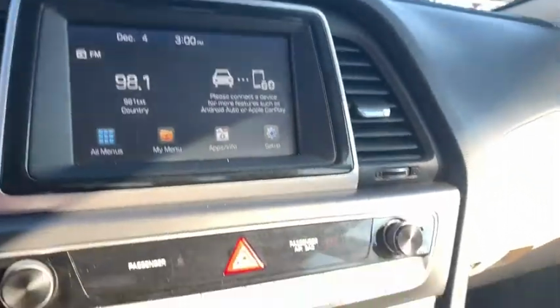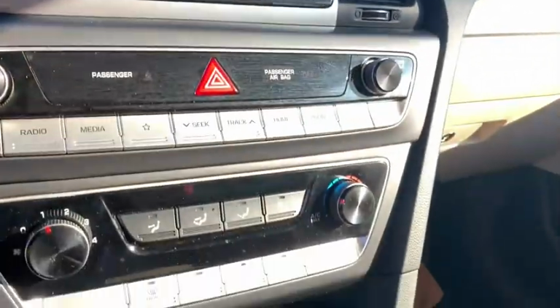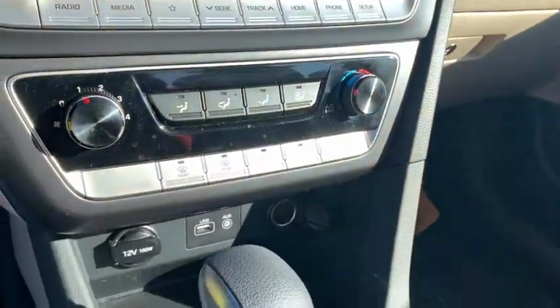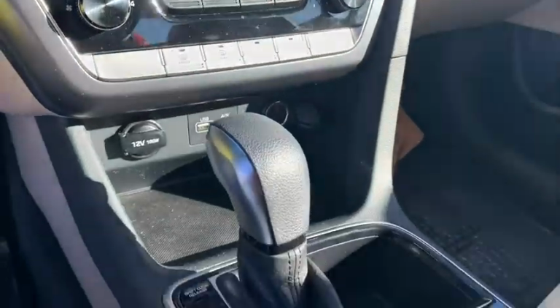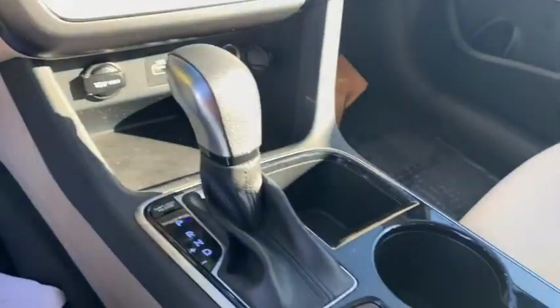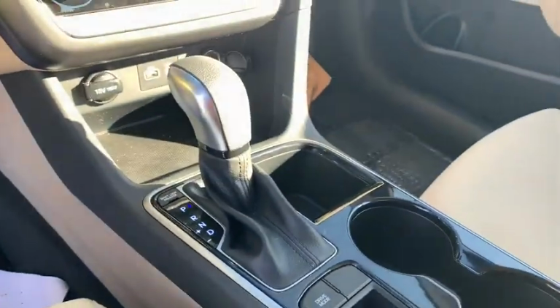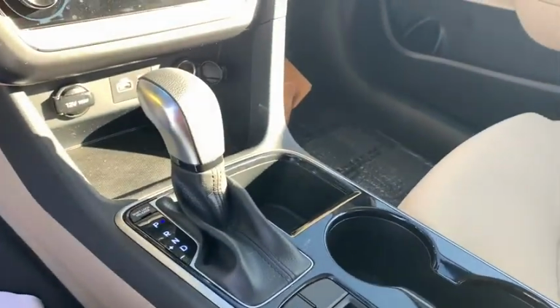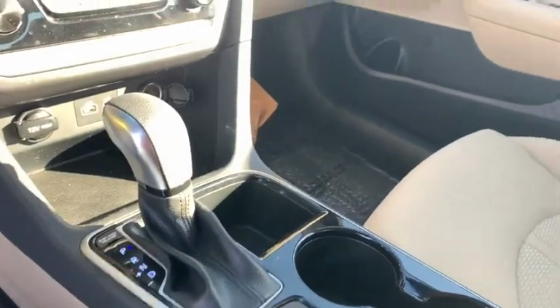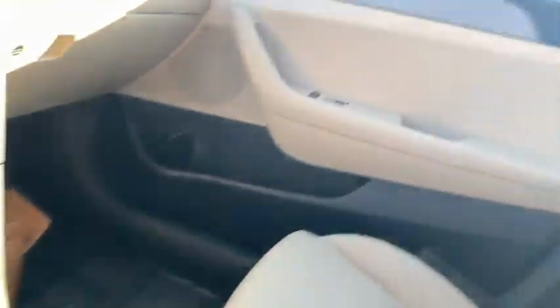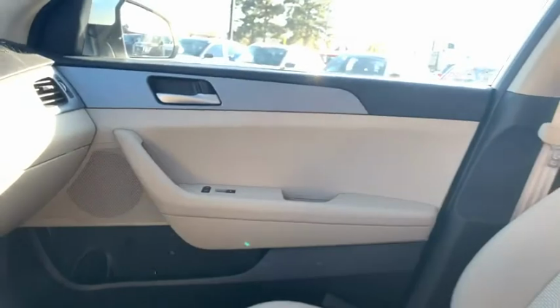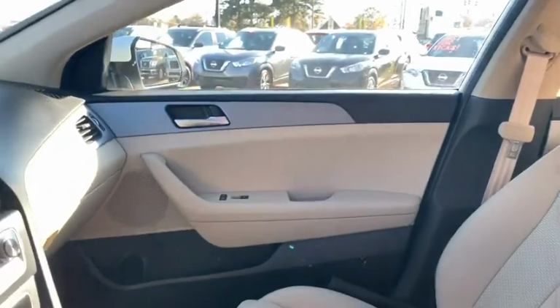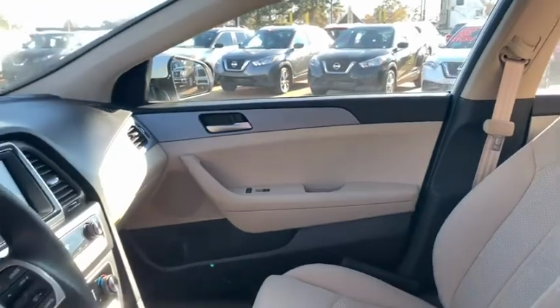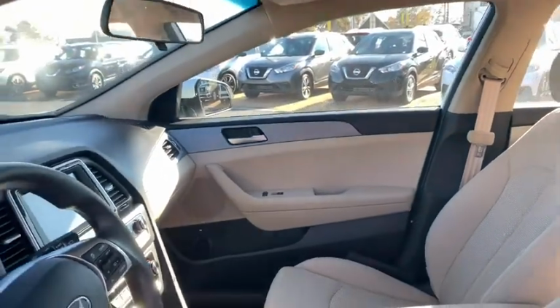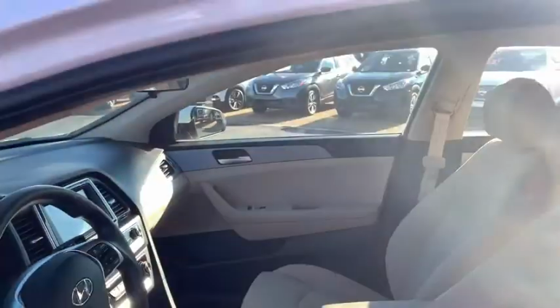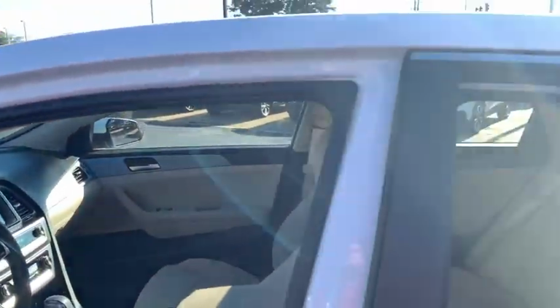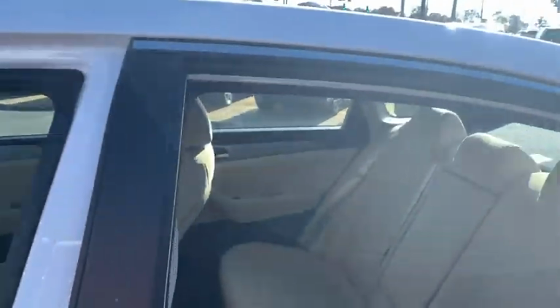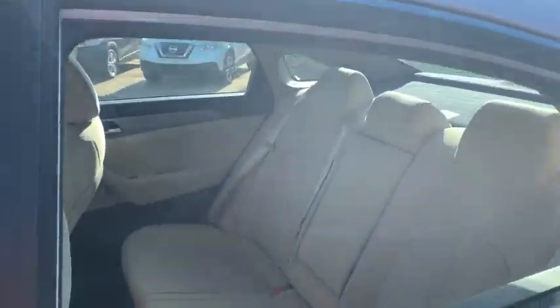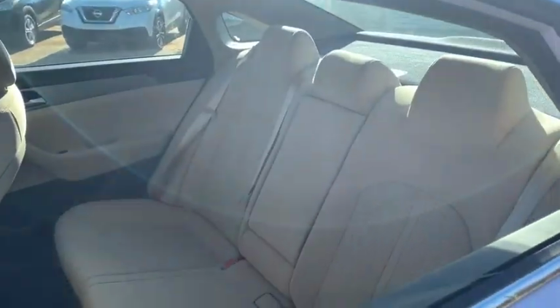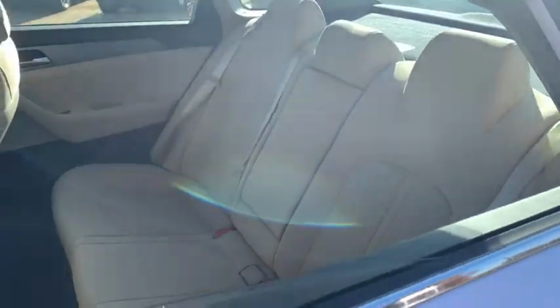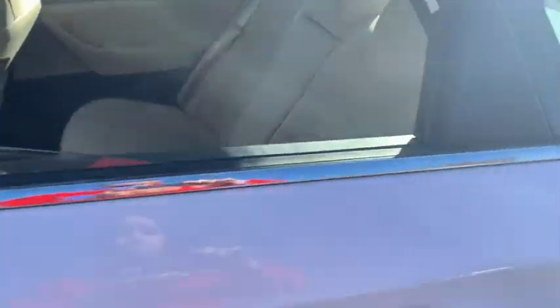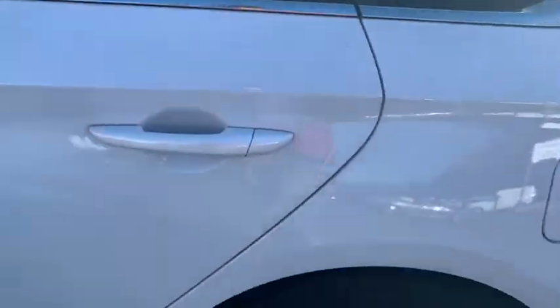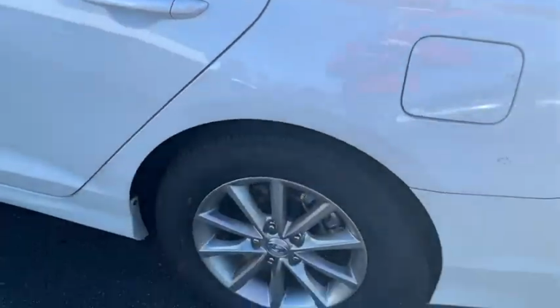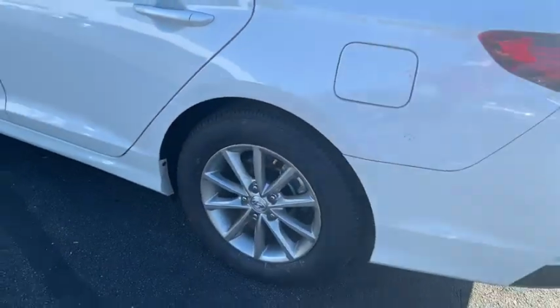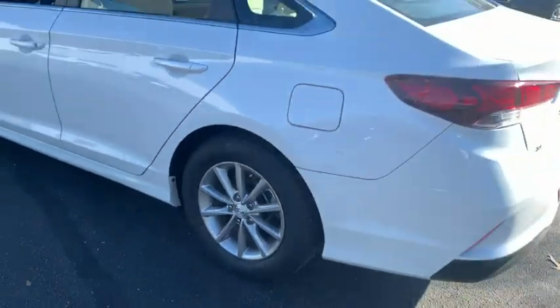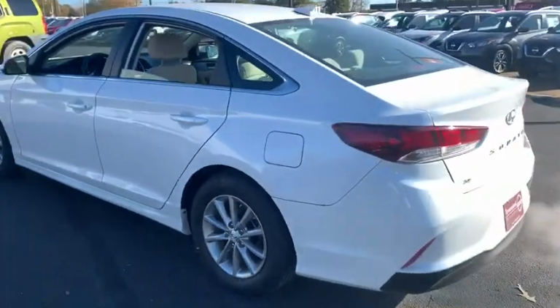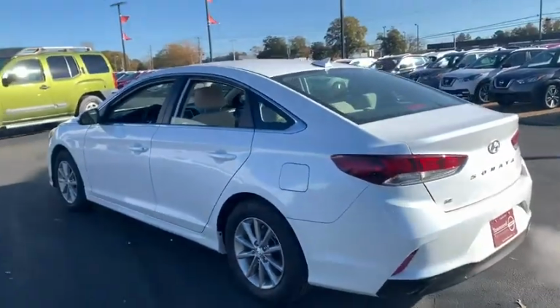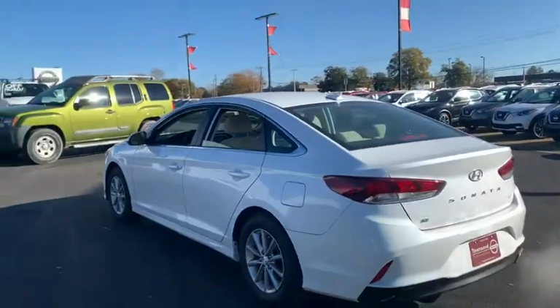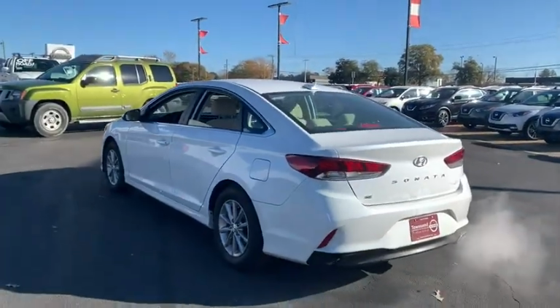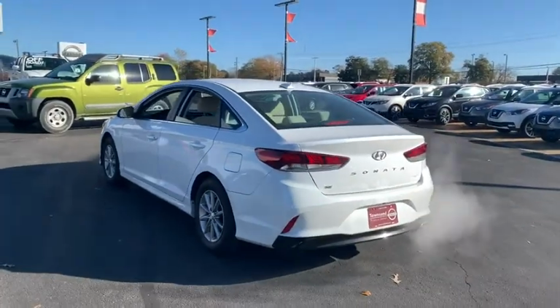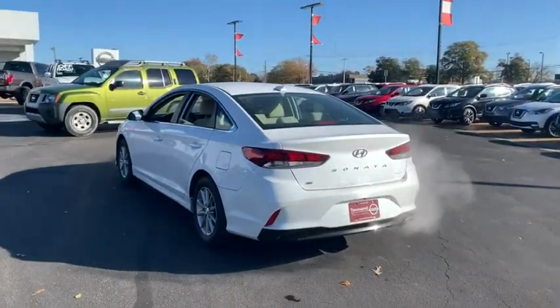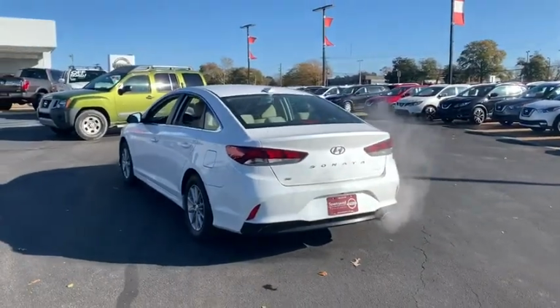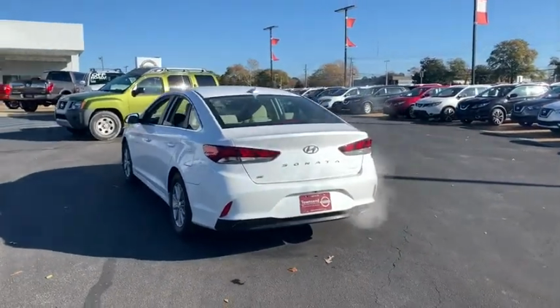Outside temperature gauge, day and night rear view mirror, body color door handles, steering wheel controls, power rear window sunshade, four-piece floor mat set. A vehicle like this doesn't come along every day. Come in and get it before someone else does.